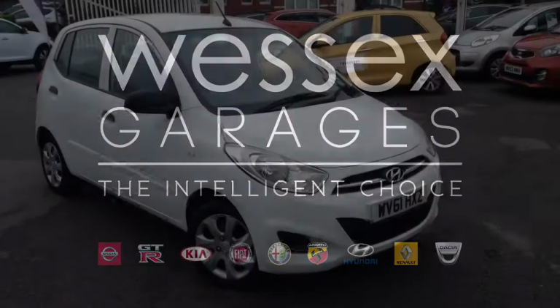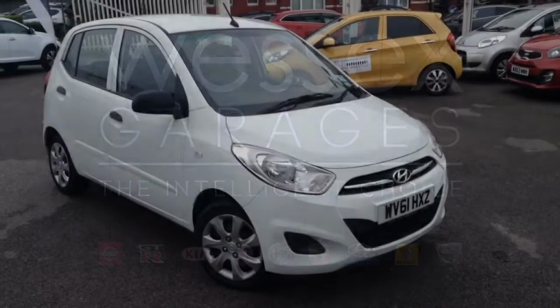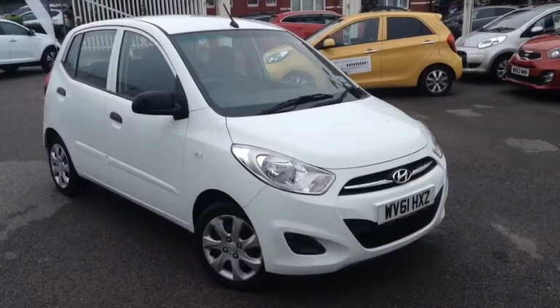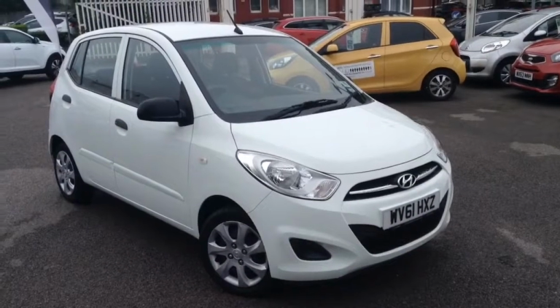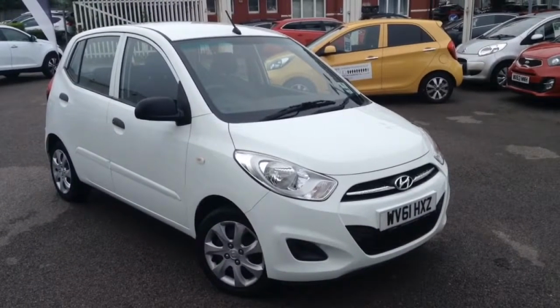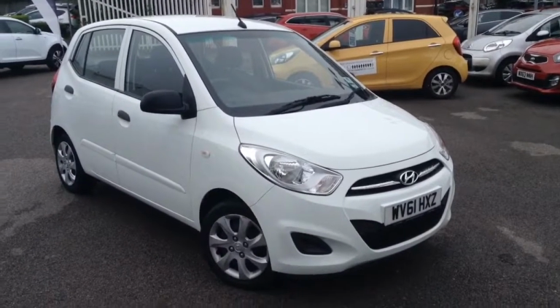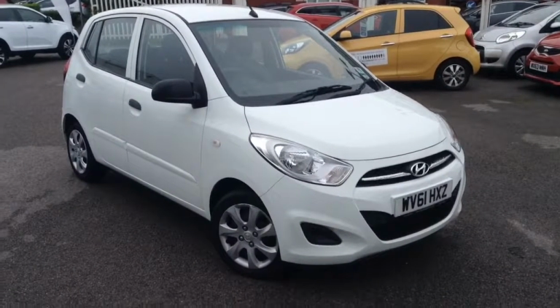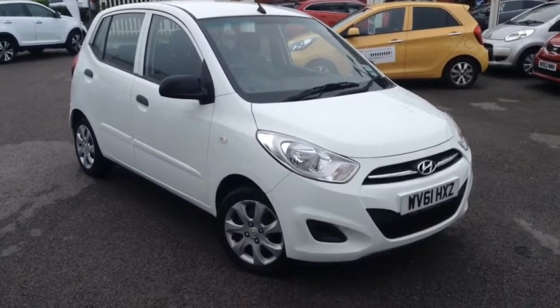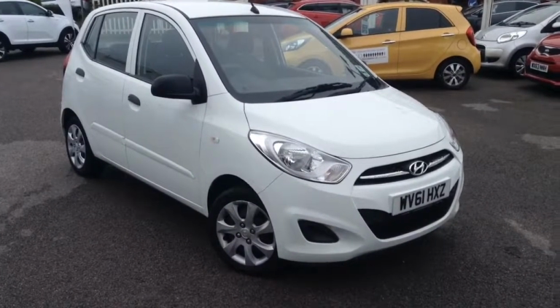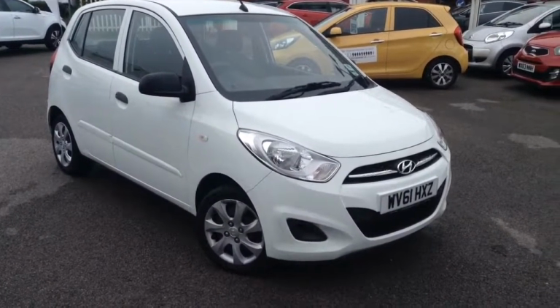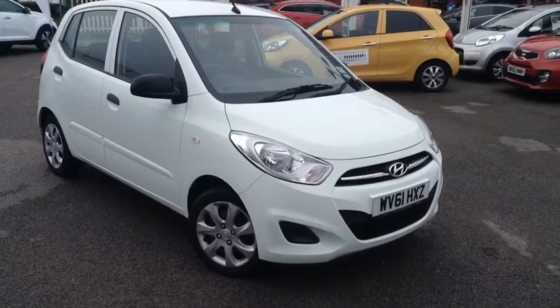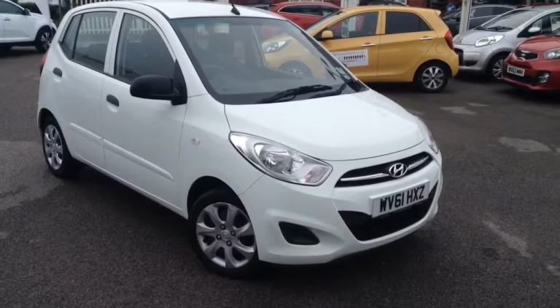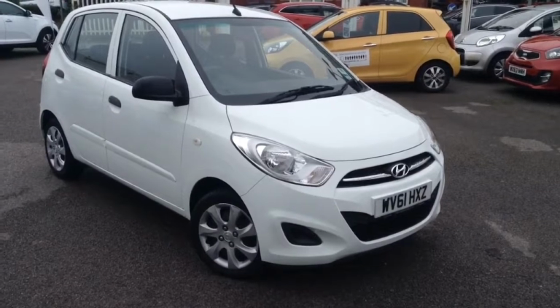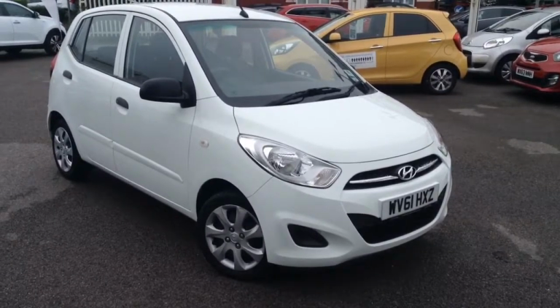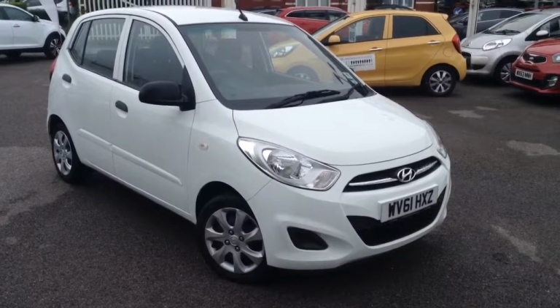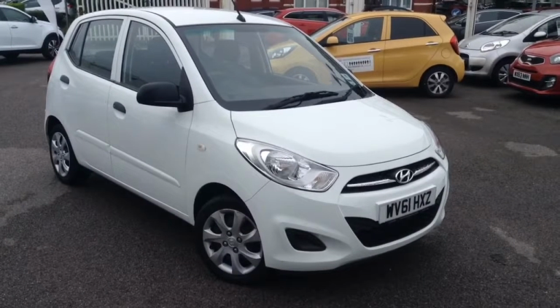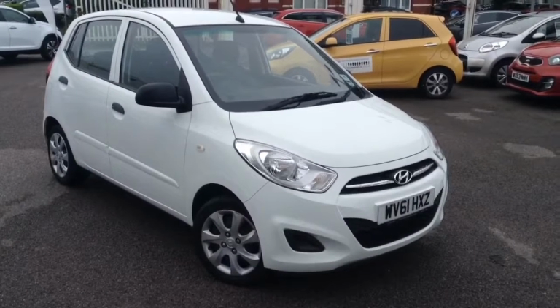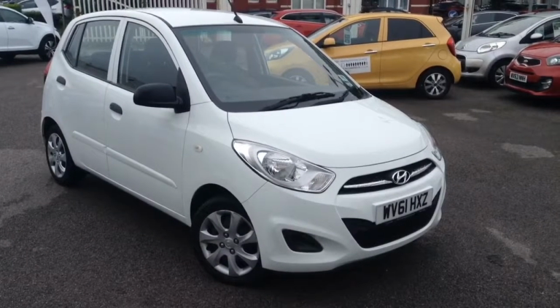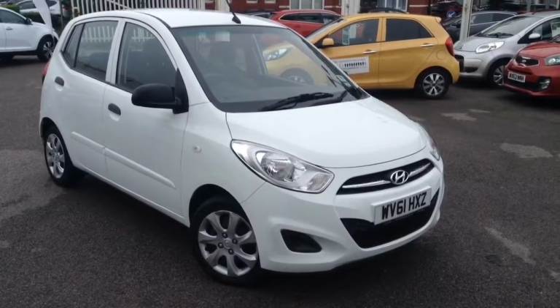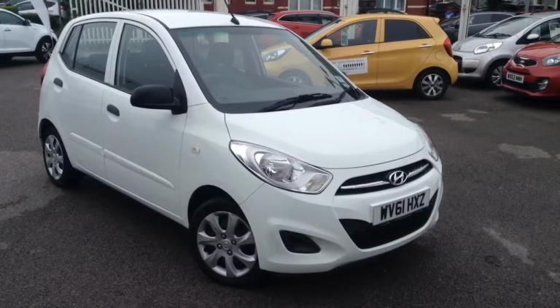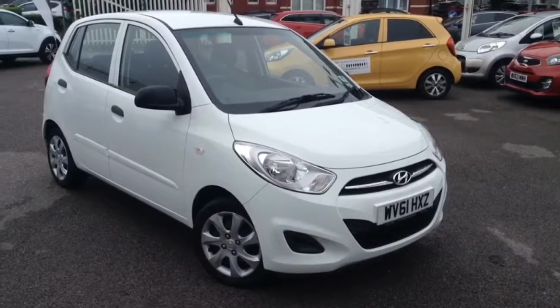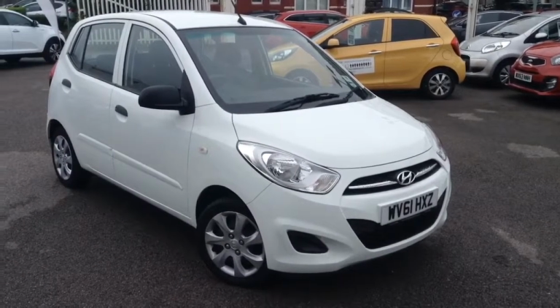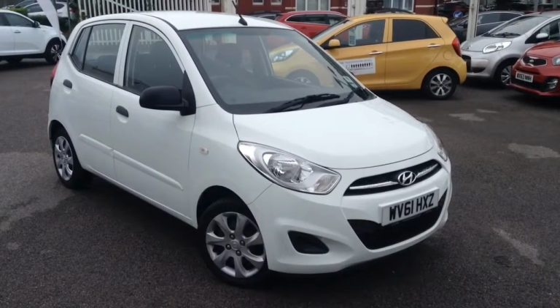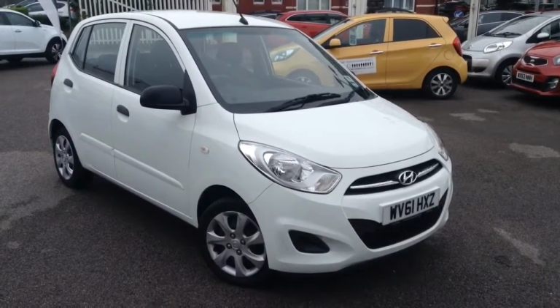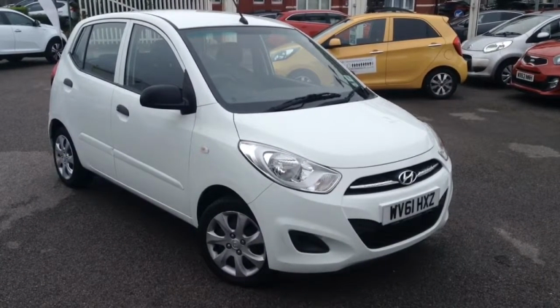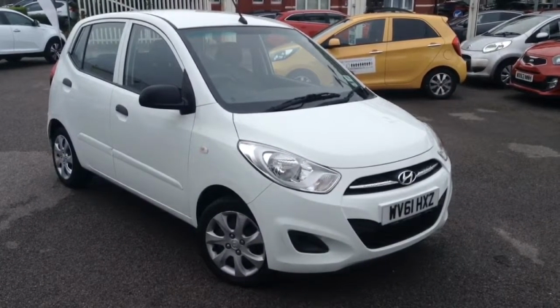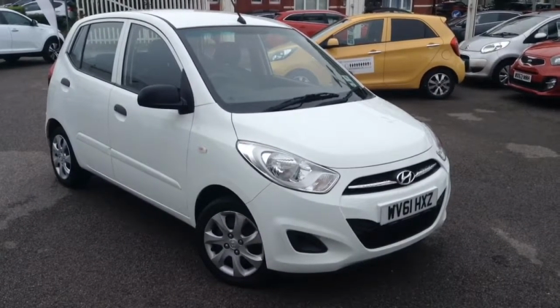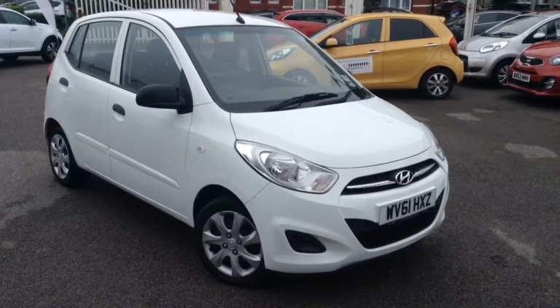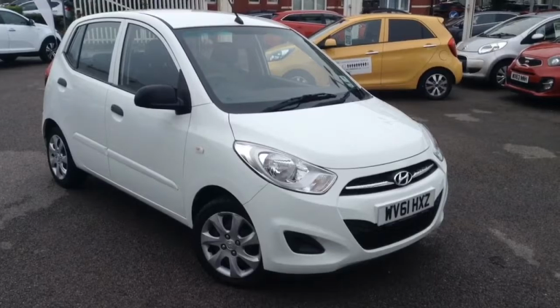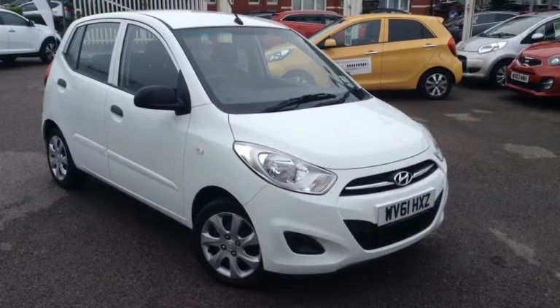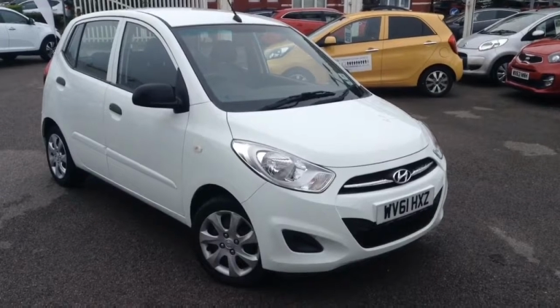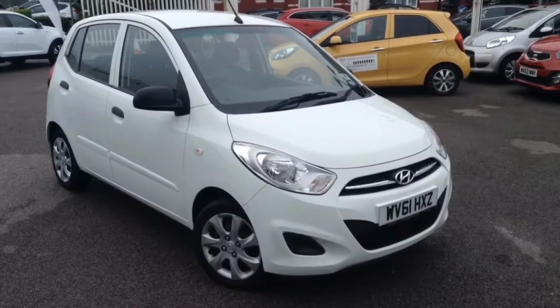Welcome to Wessex Garages Used Cars Online. We have the Hyundai i10 Classic. This car is registered to a 61 plate. It's a 1.2 litre petrol with manual transmission. It's finished in white.